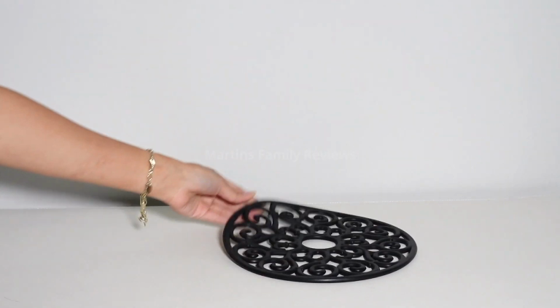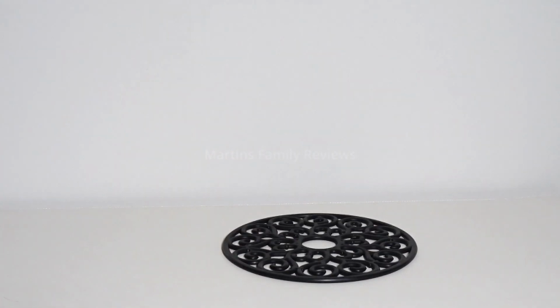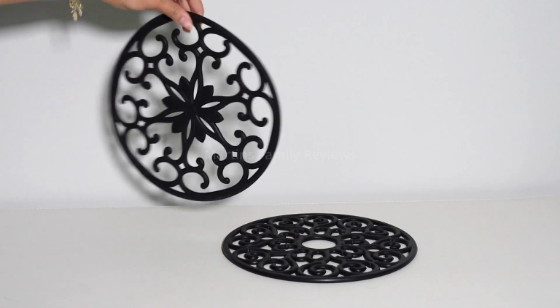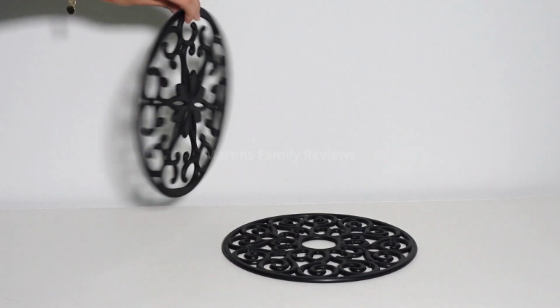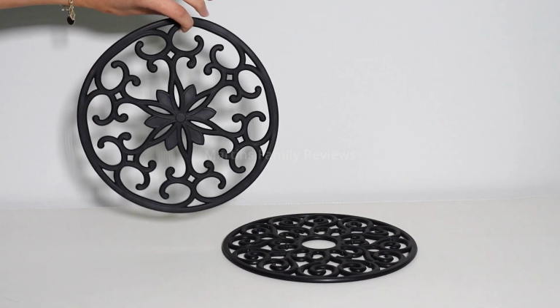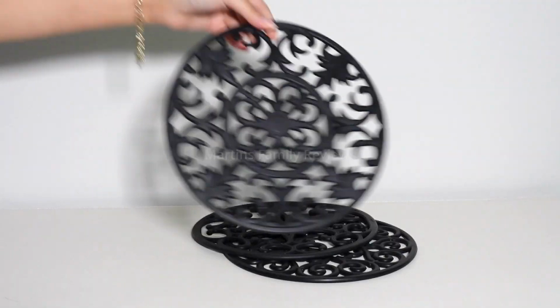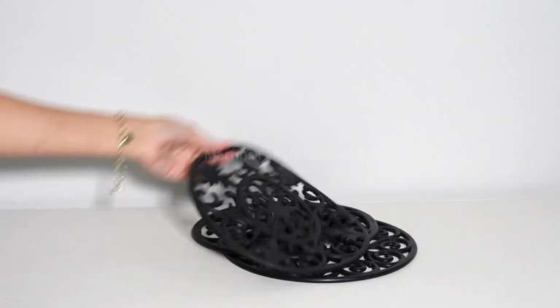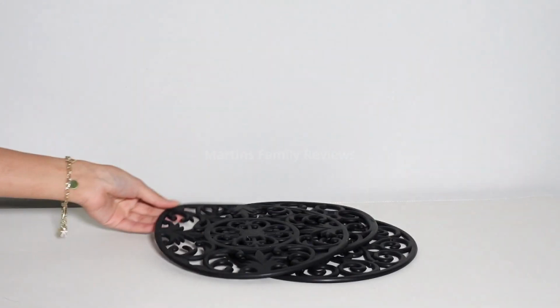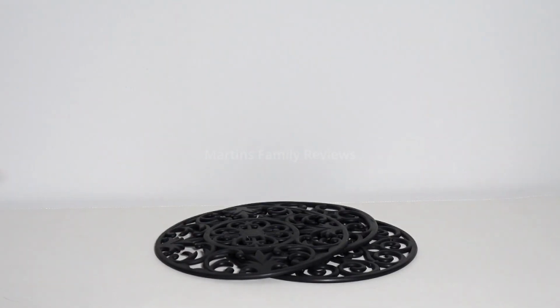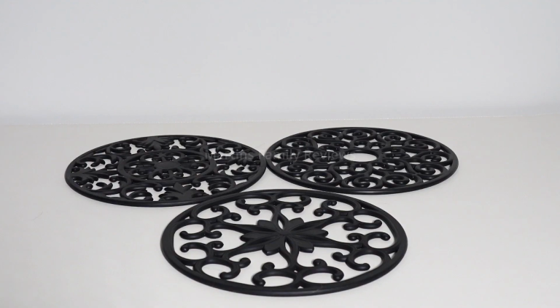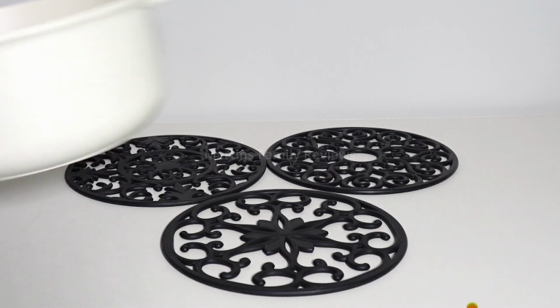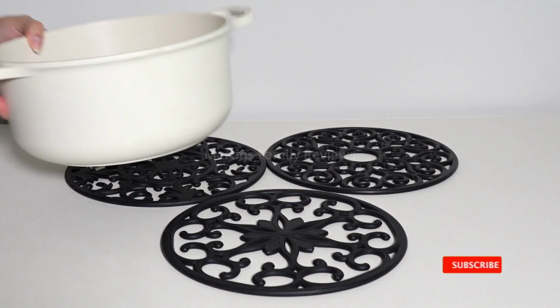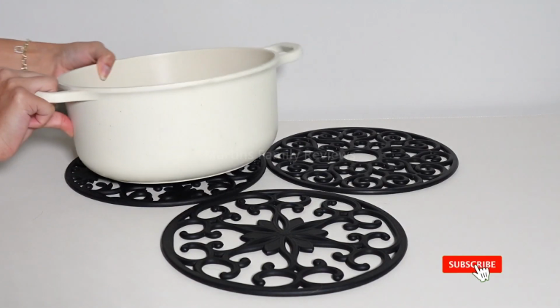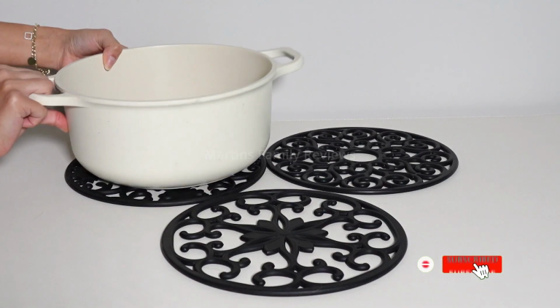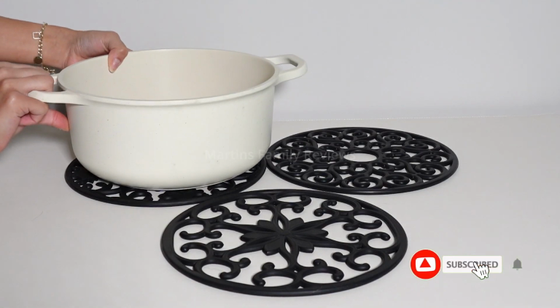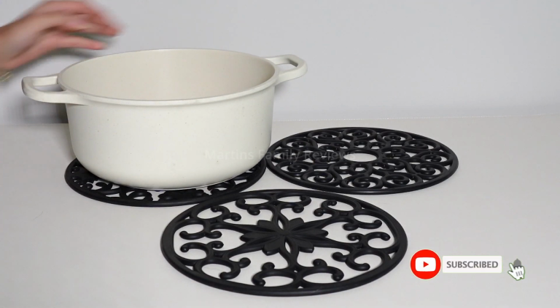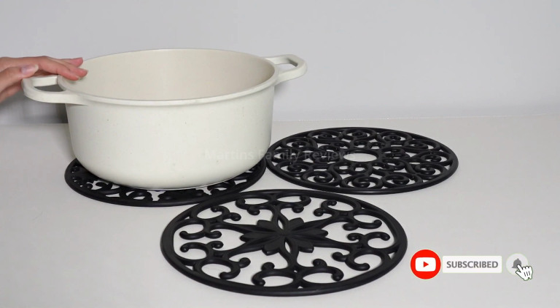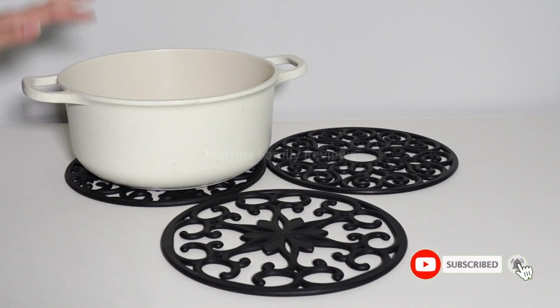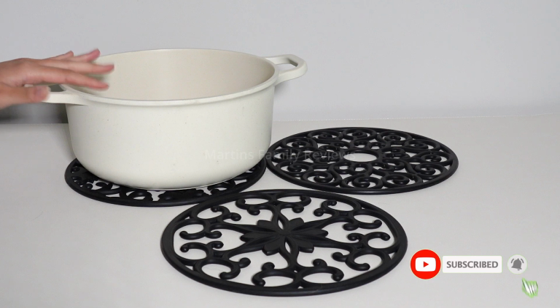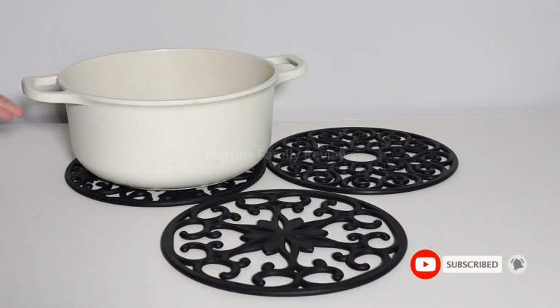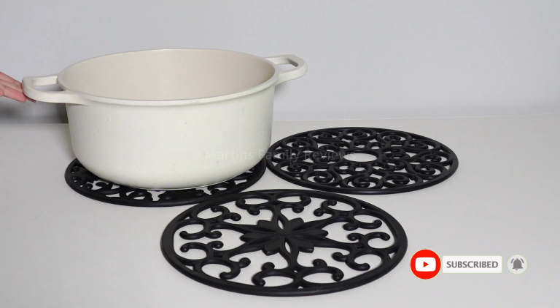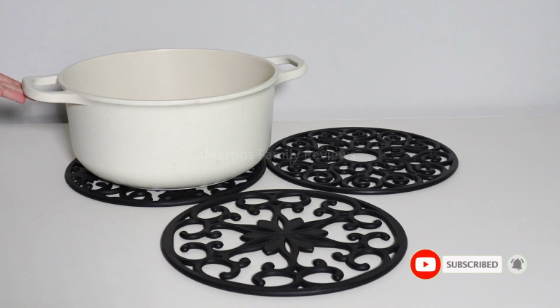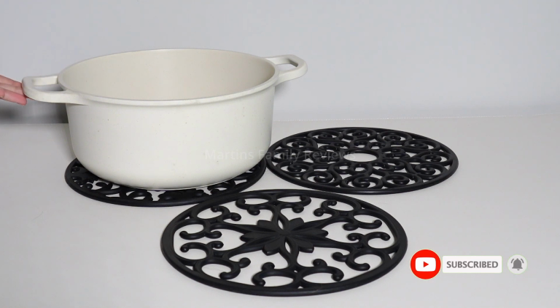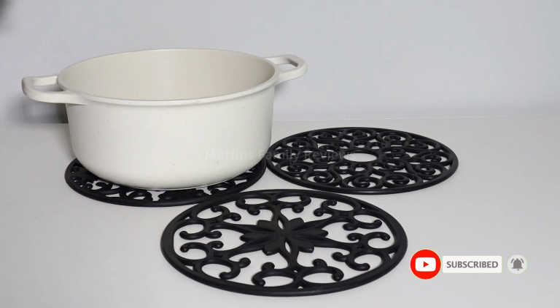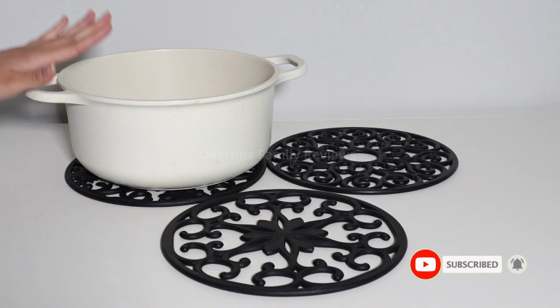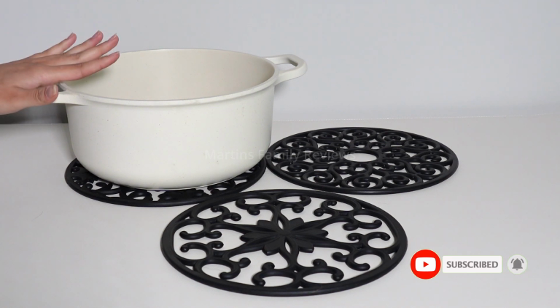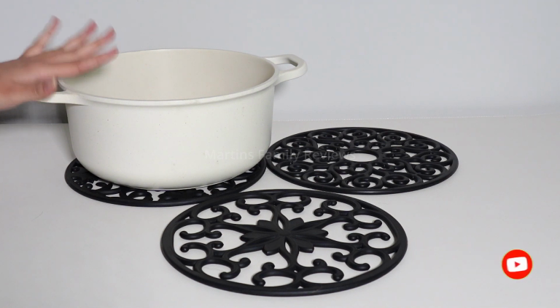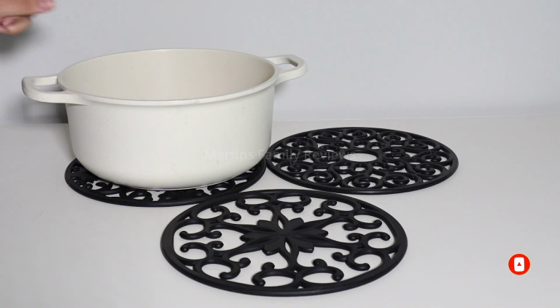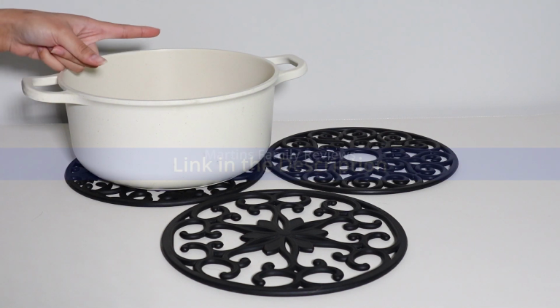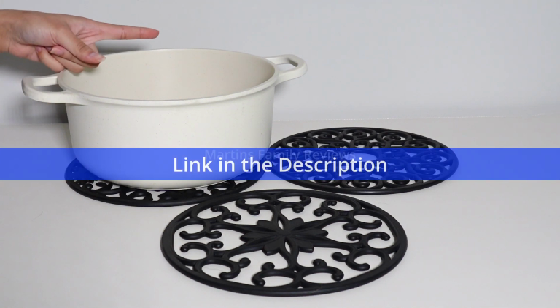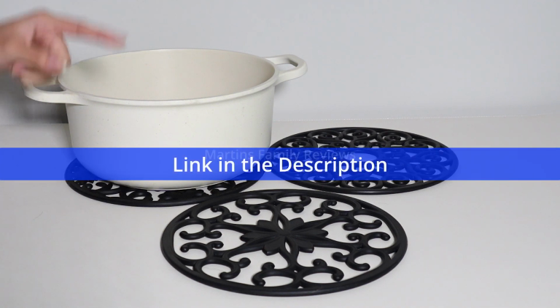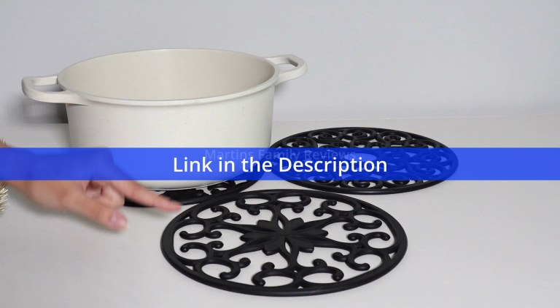I really love how flexible they are but specifically how big they are. Even my biggest pot fits right on top and it's great, especially when it's straight out of the stove and I have nowhere to place it and I do not want to put it on my countertops.